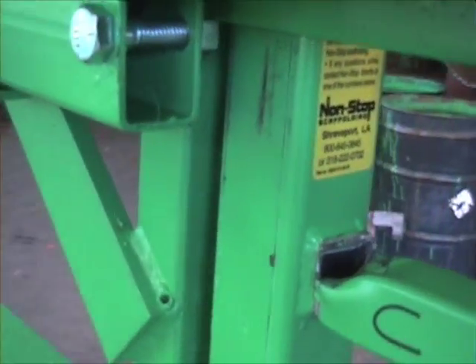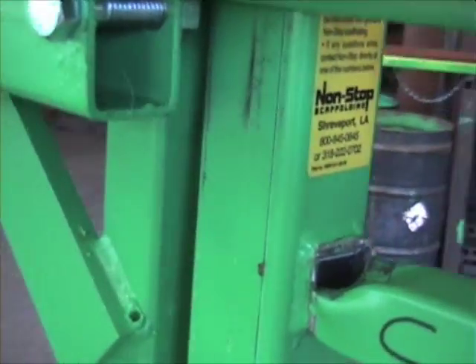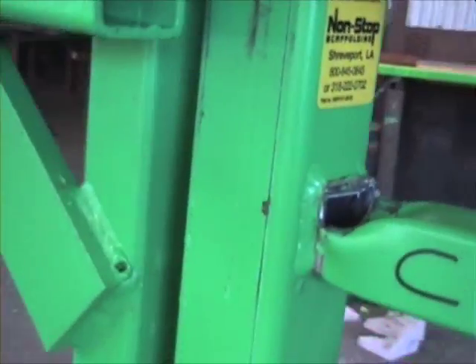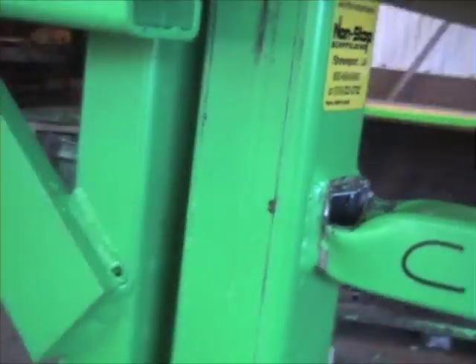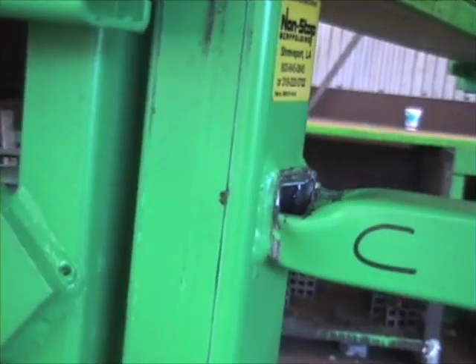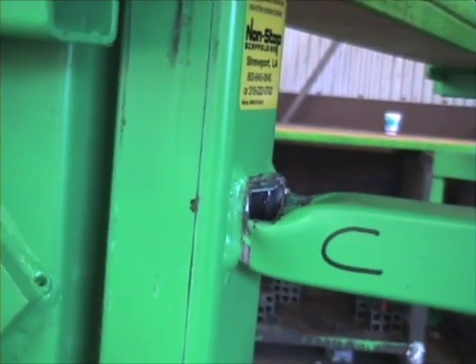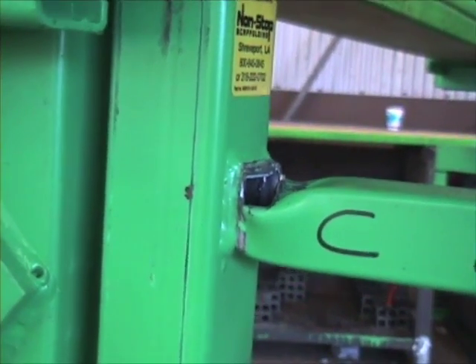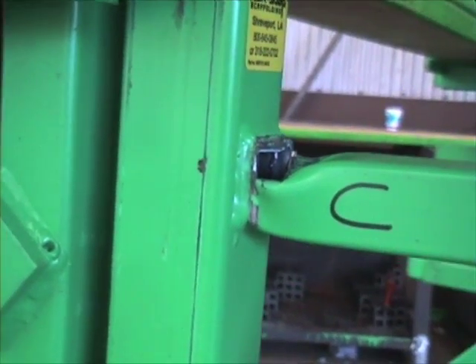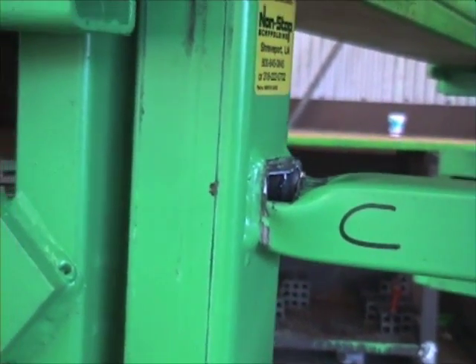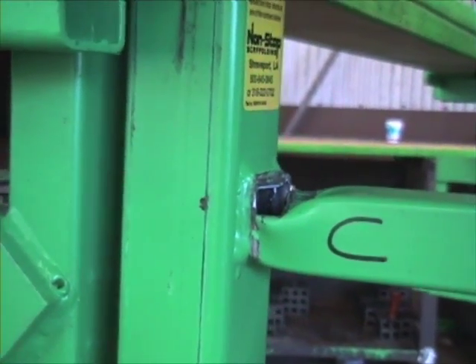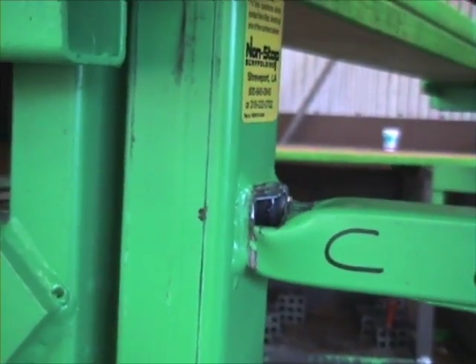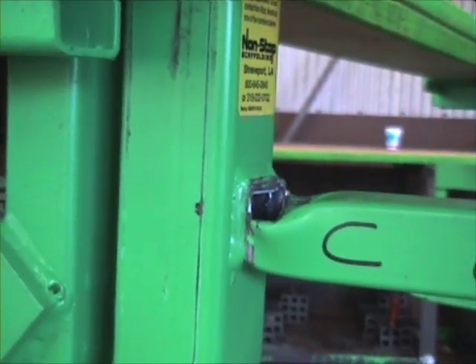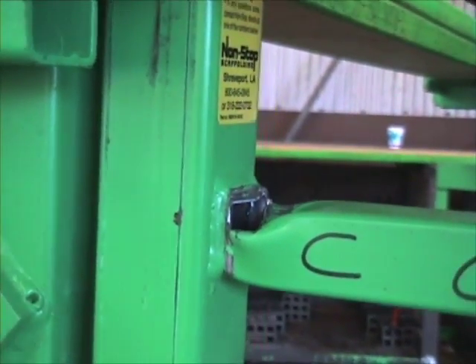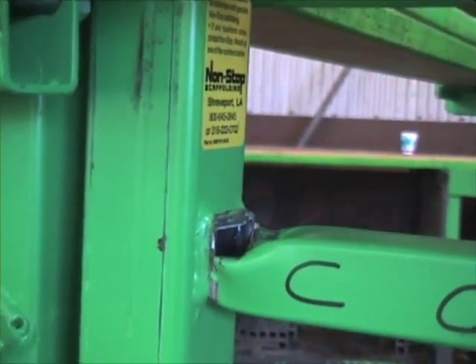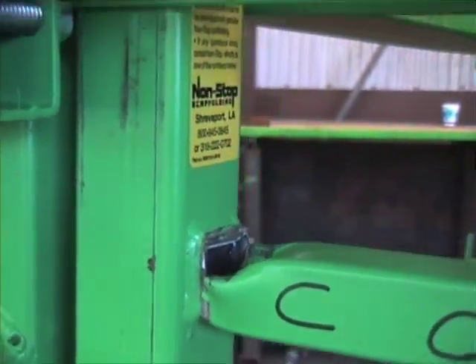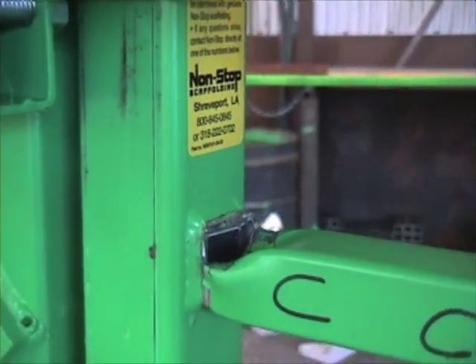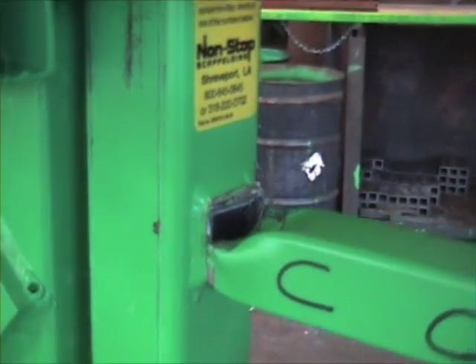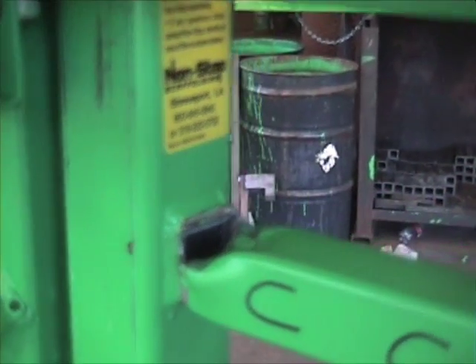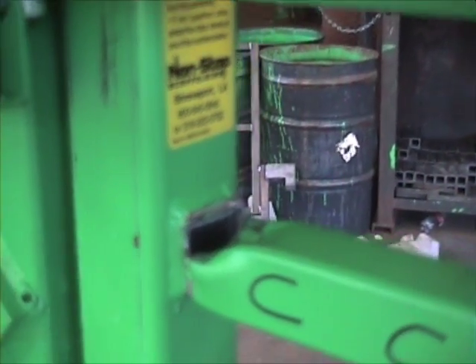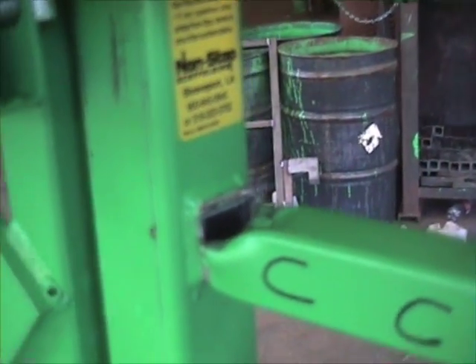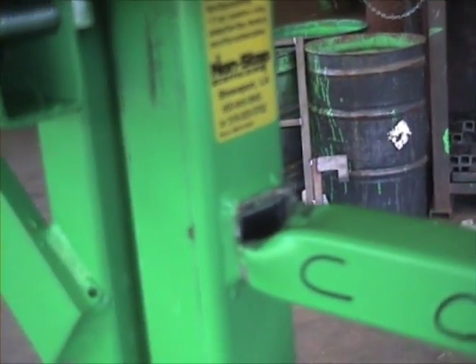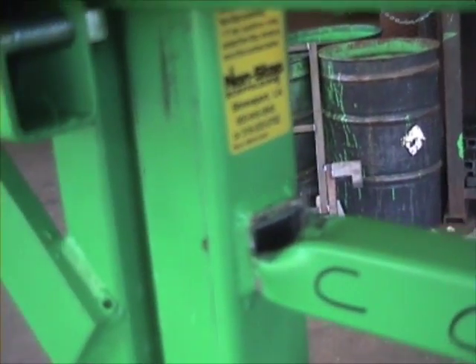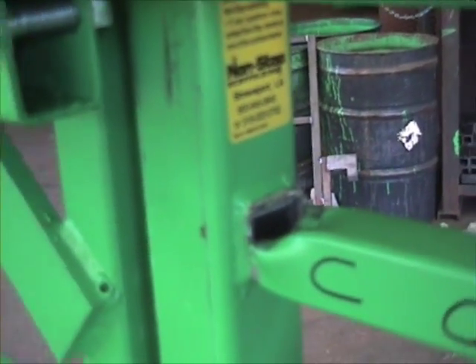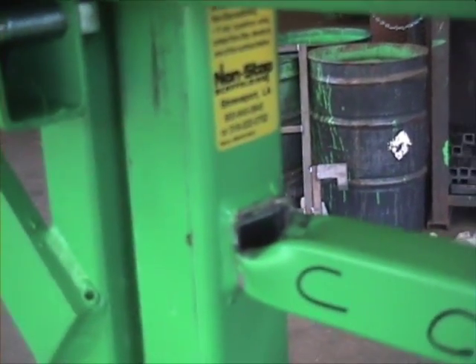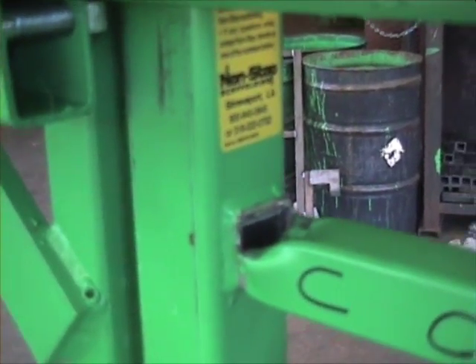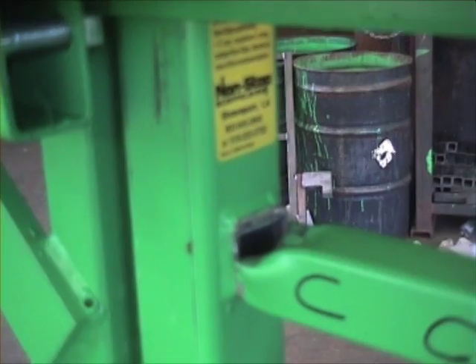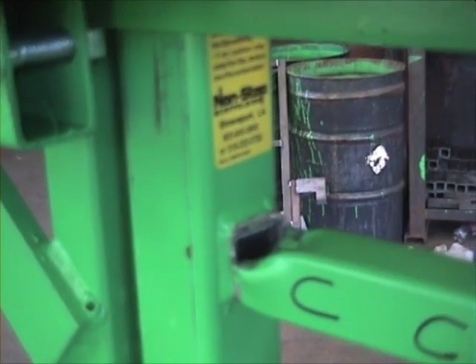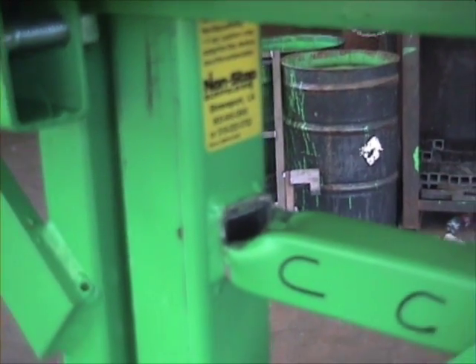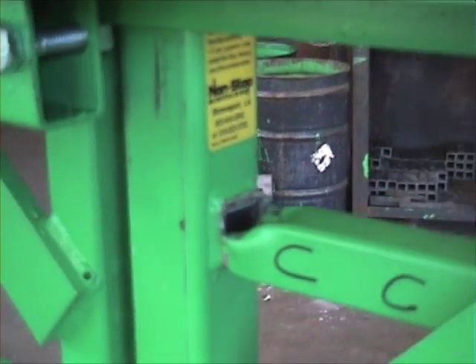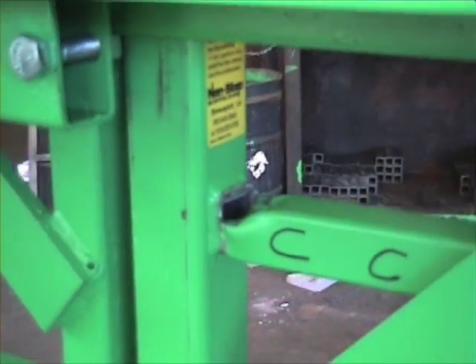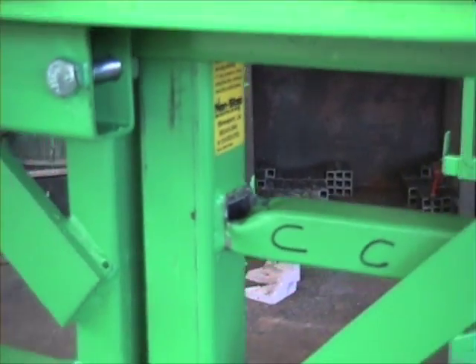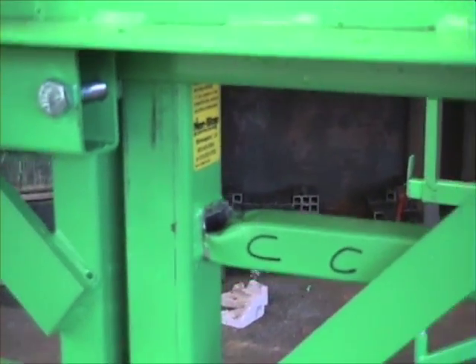As for rung C, which took all the abuse: there is a tear on the front surface coming down about halfway, and it's completely torn from the top. No welds gave loose — it was the base metal that sheared.